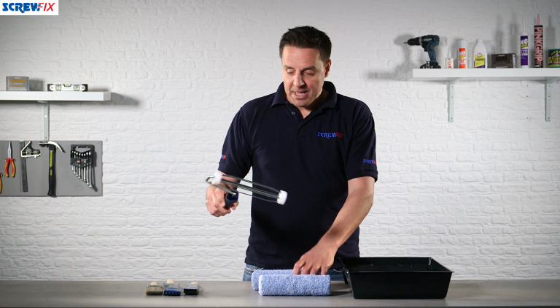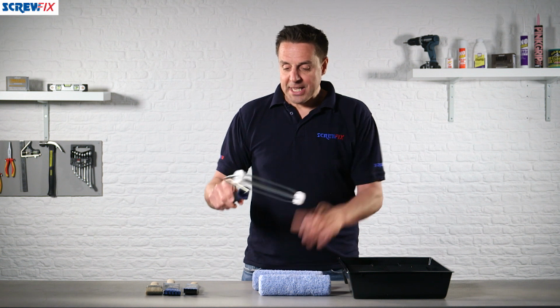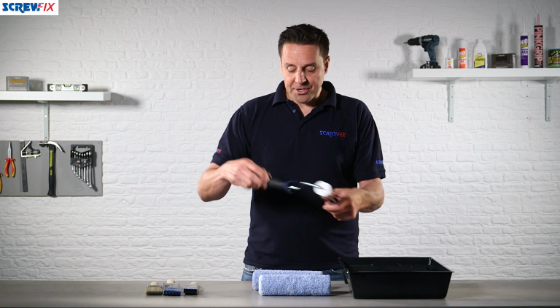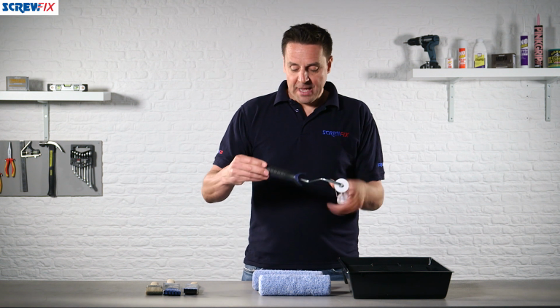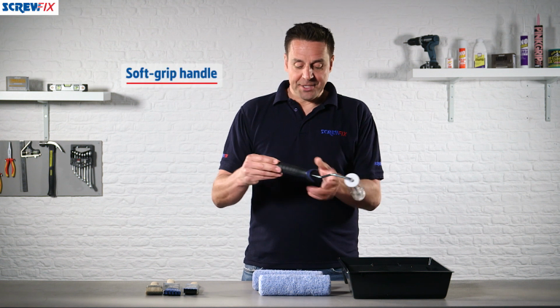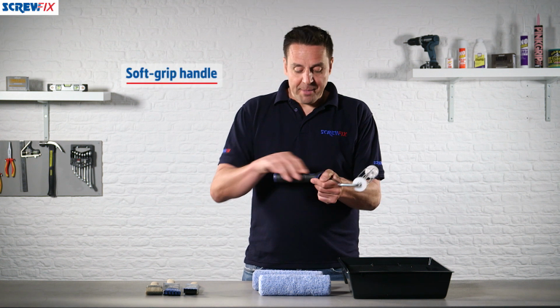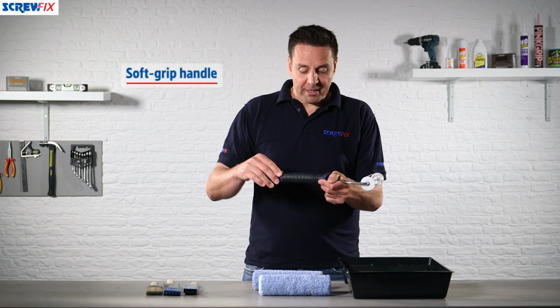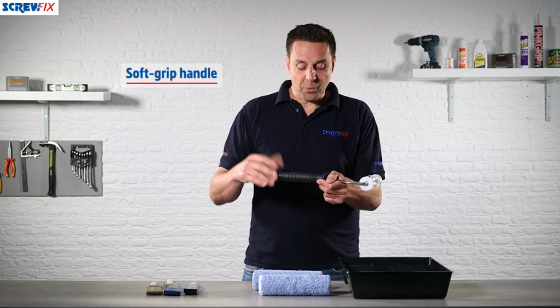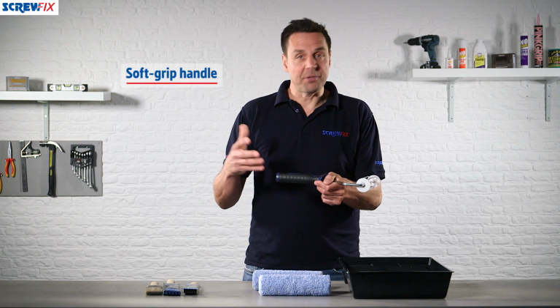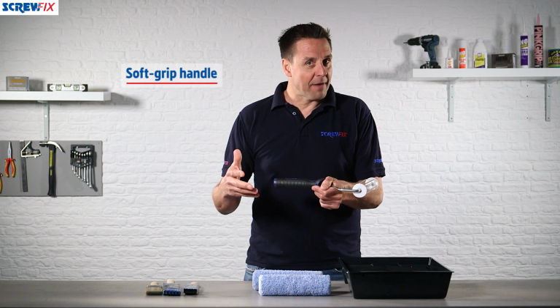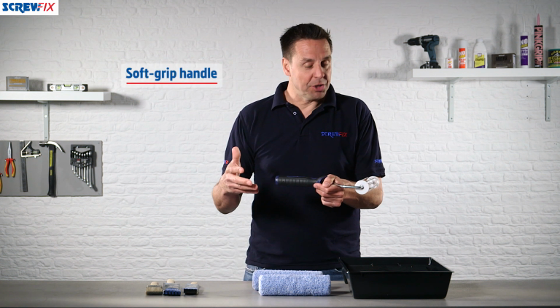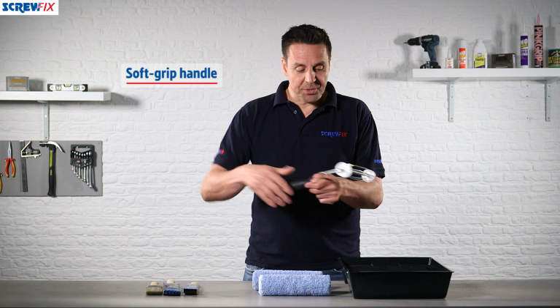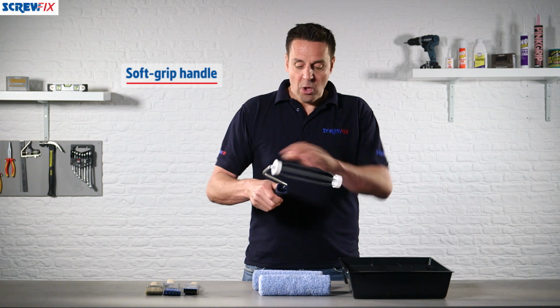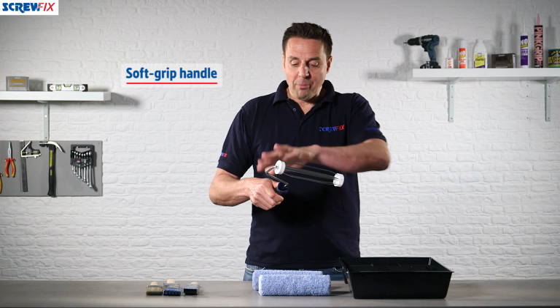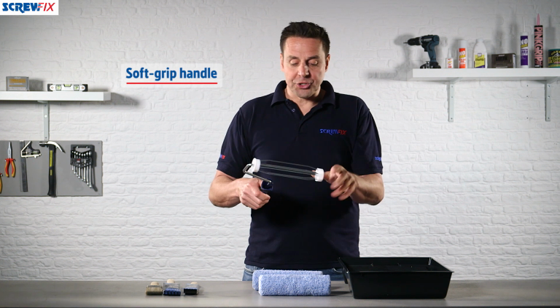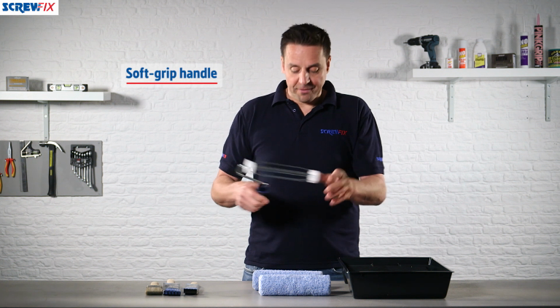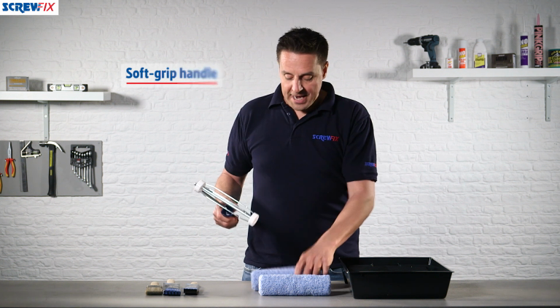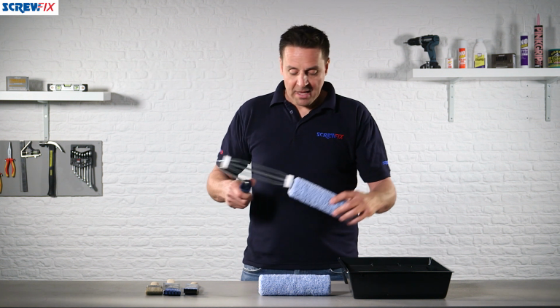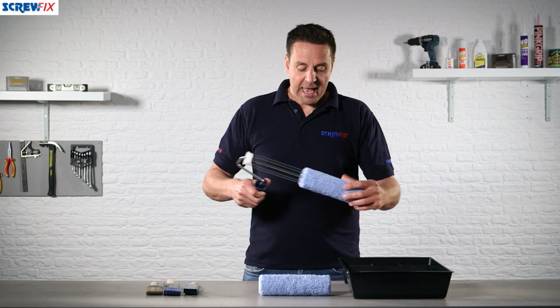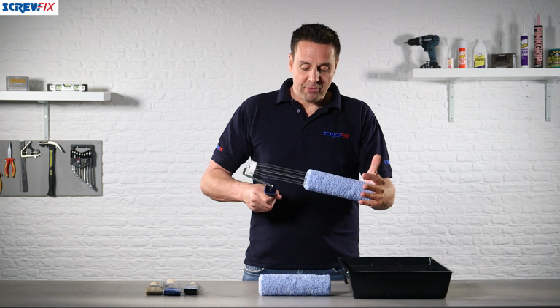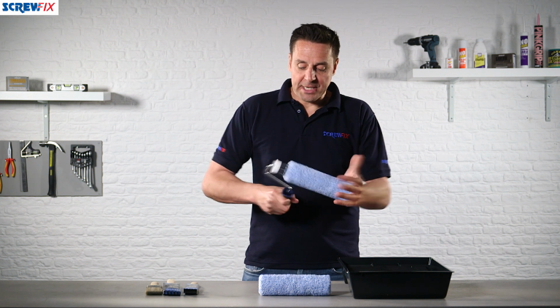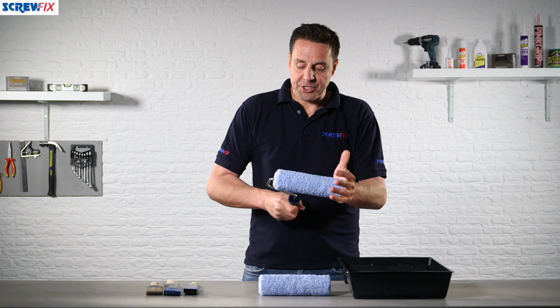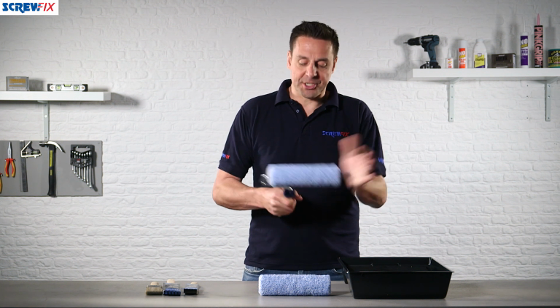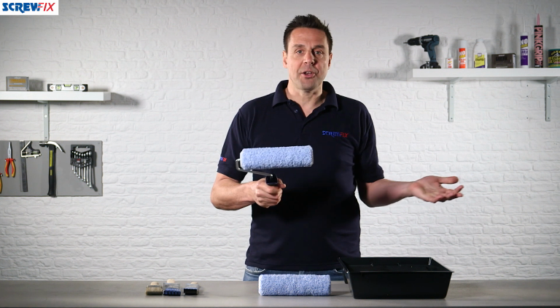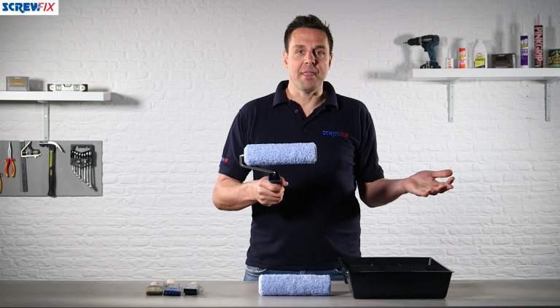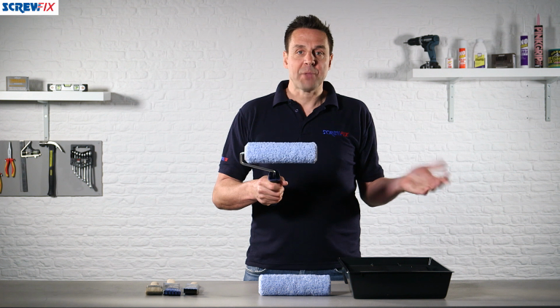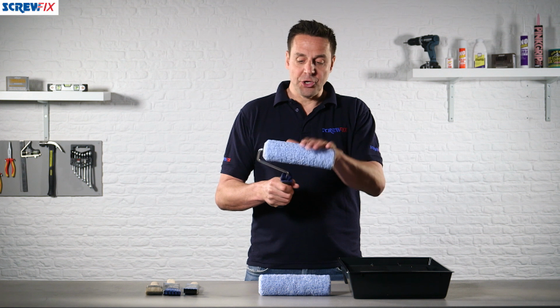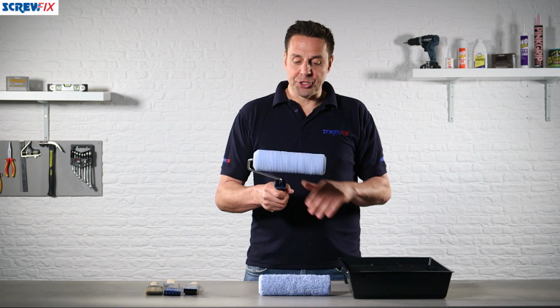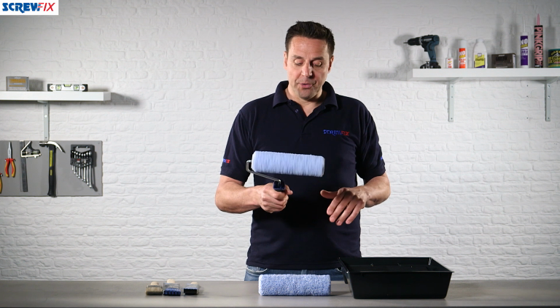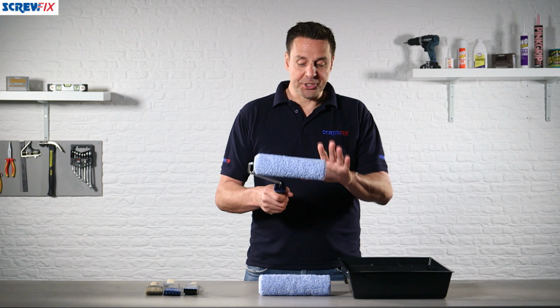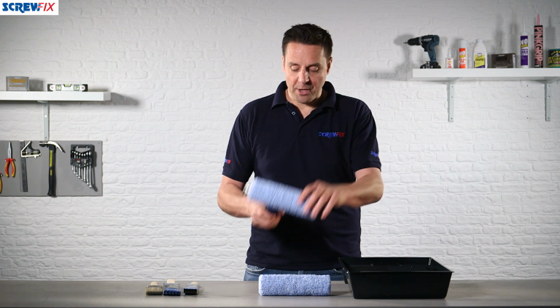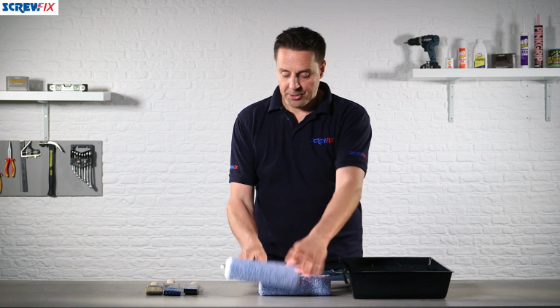The sleeve handle is a bi-material handle, which means it's very comfortable to use. It has an all-metal construction frame and the roller sleeves just slide on and you're good to go. There are two of those included.